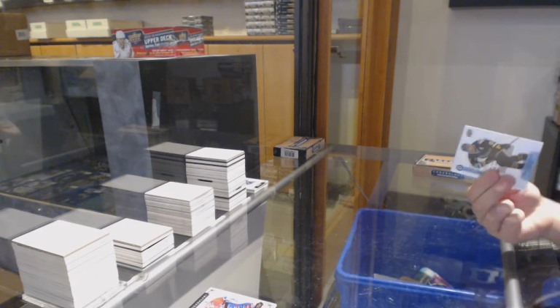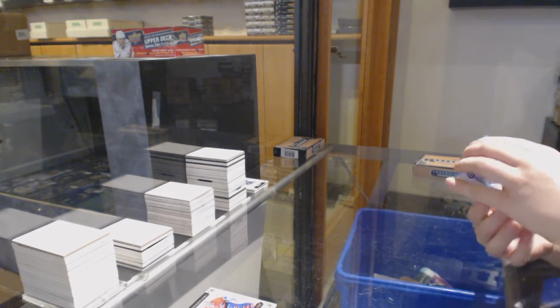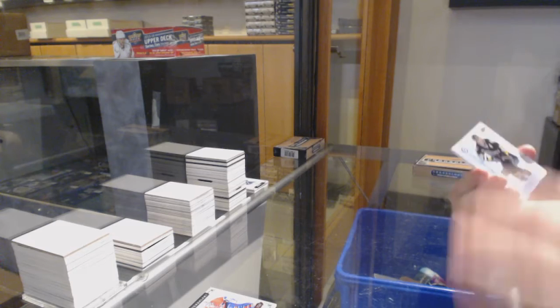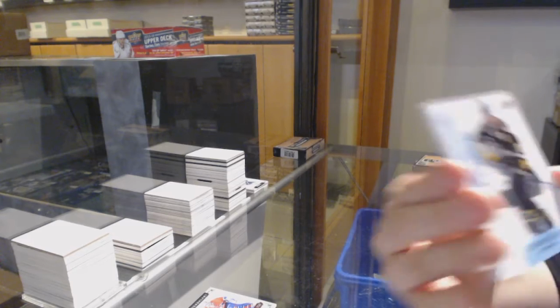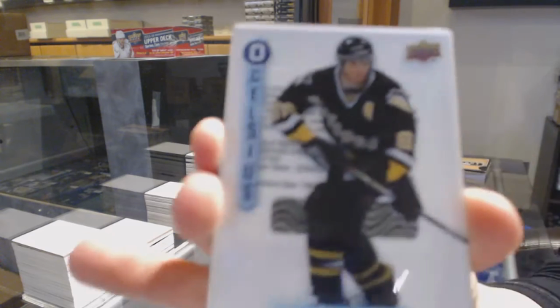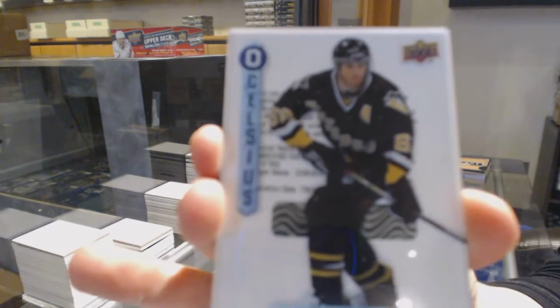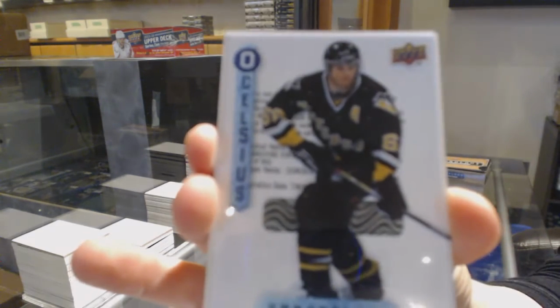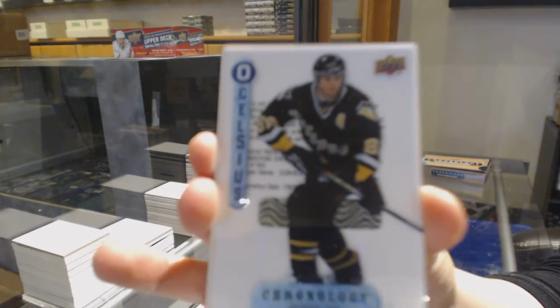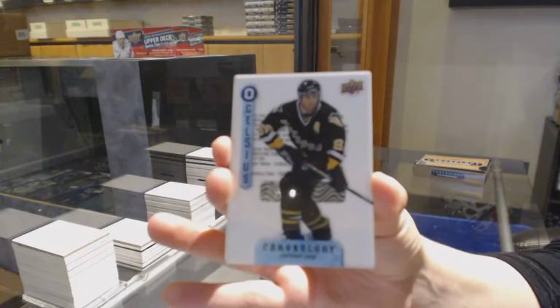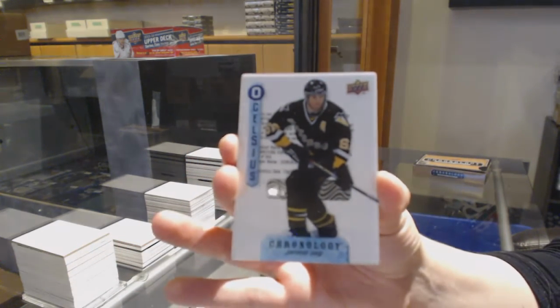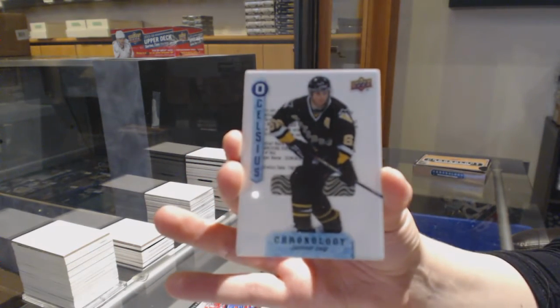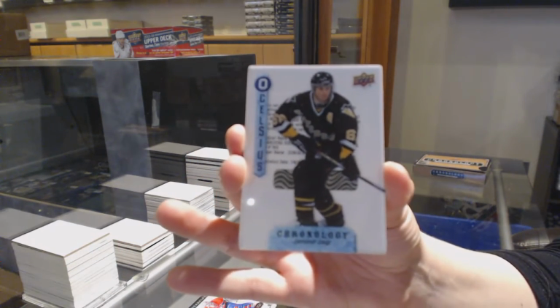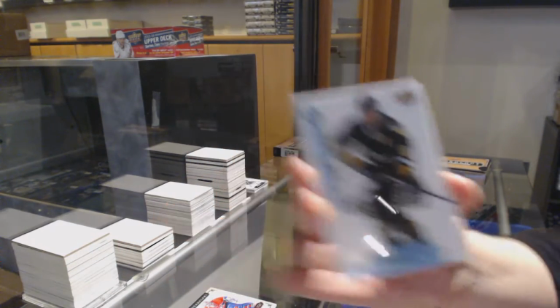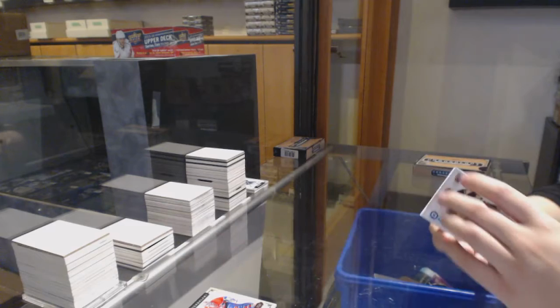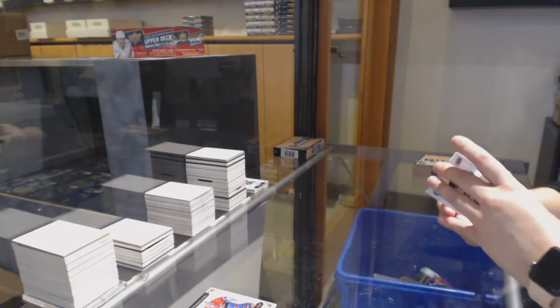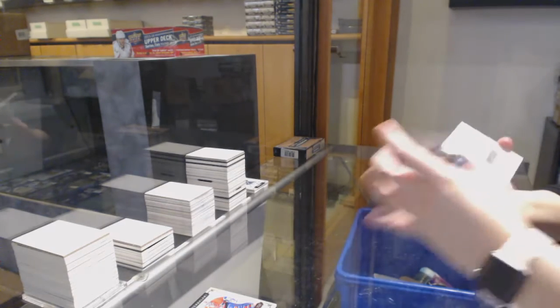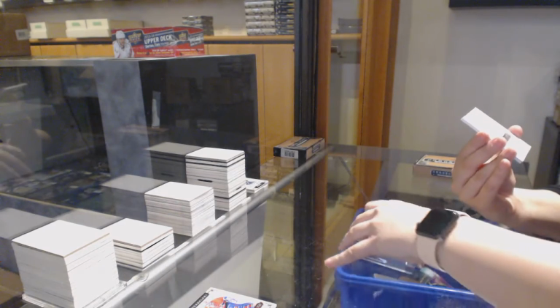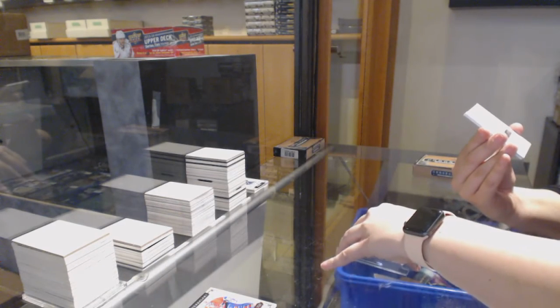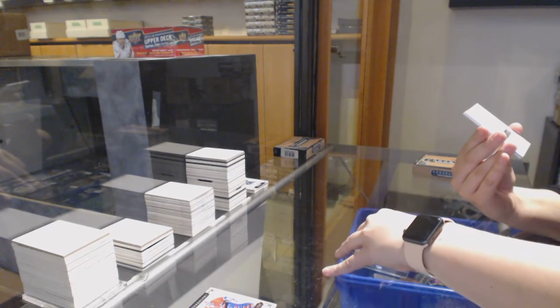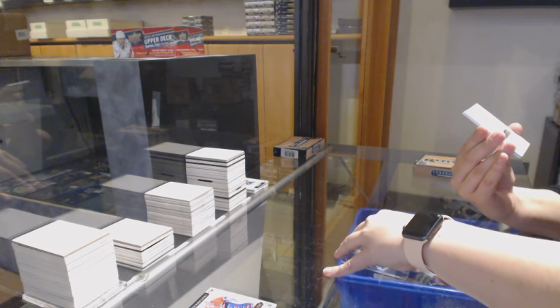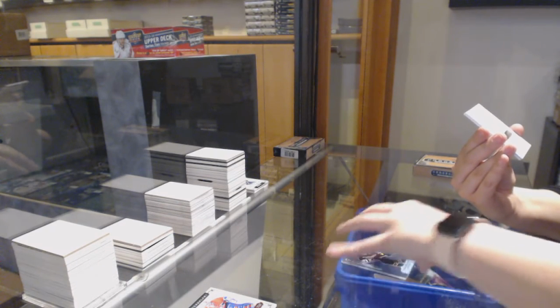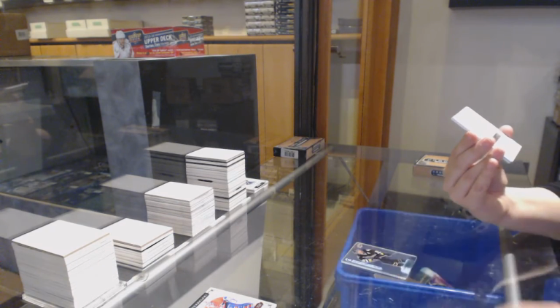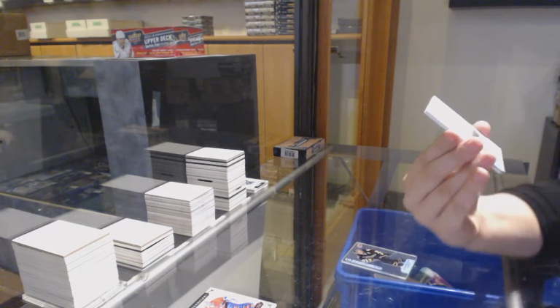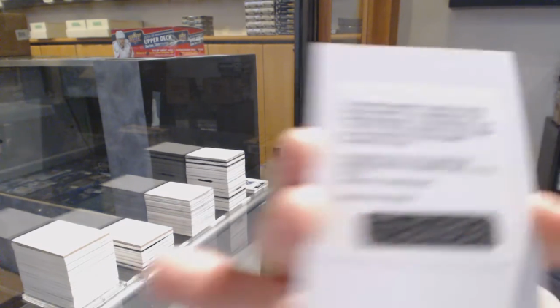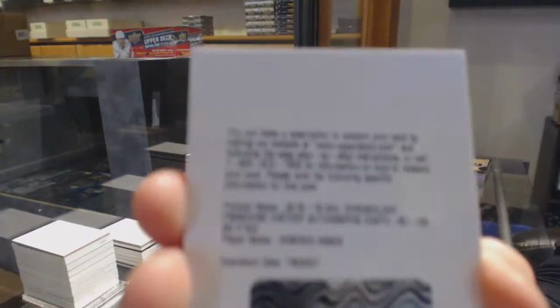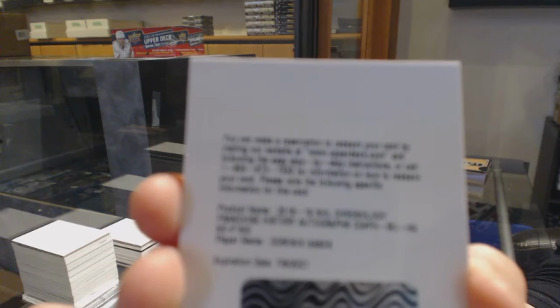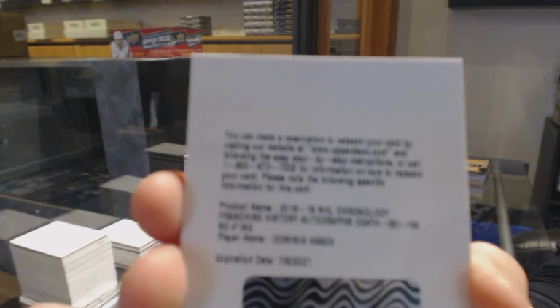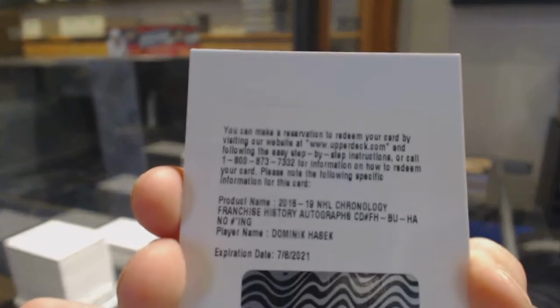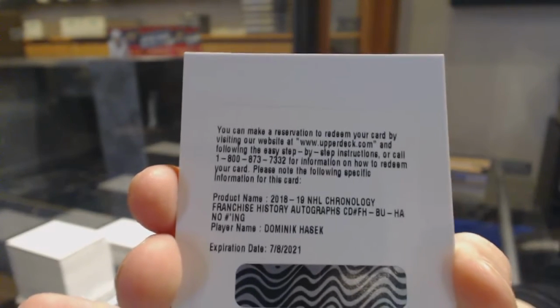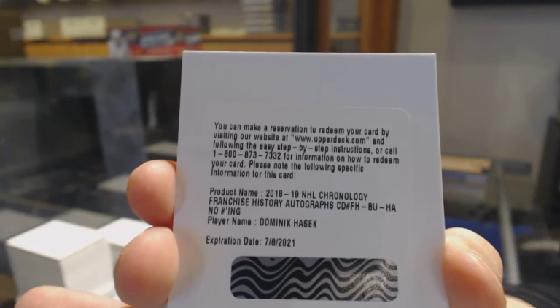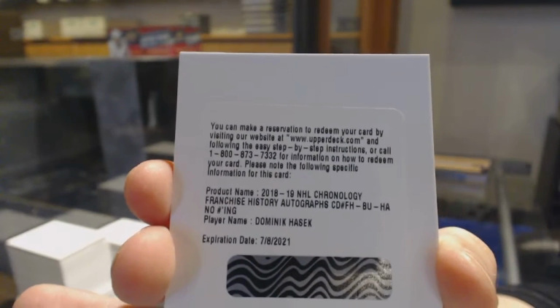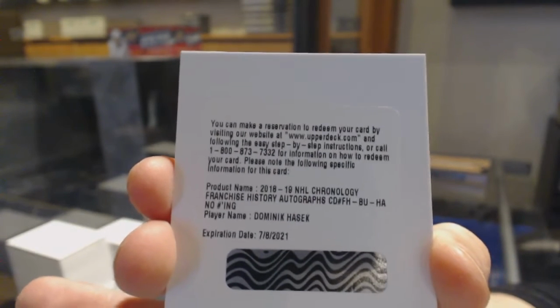We've got associates for the Pittsburgh Penguins, Jaromir Jagr. Franchise history auto for the Buffalo Sabres, Dominic Hasek.